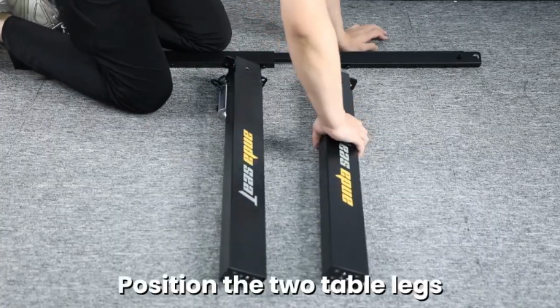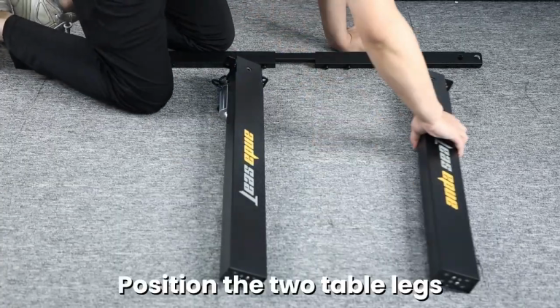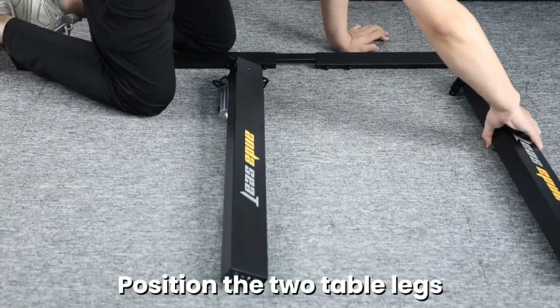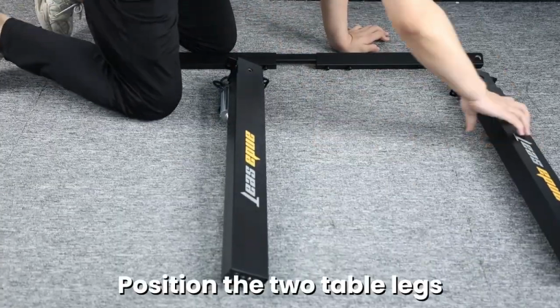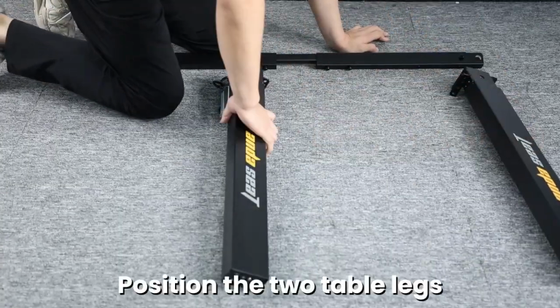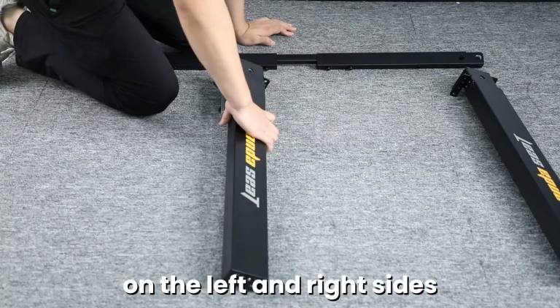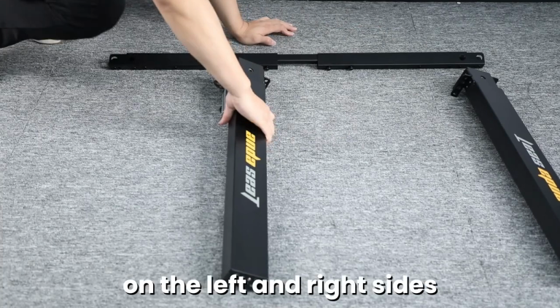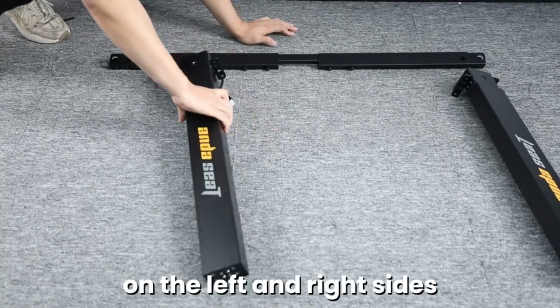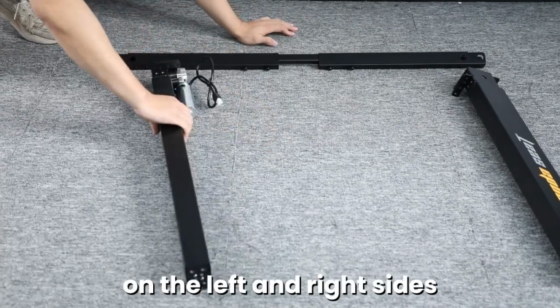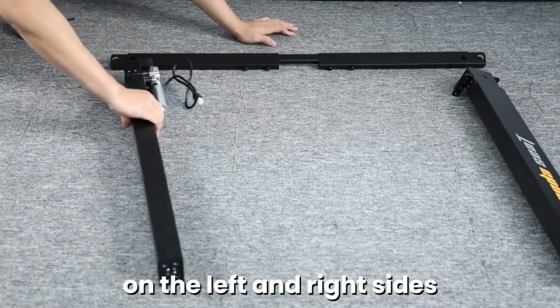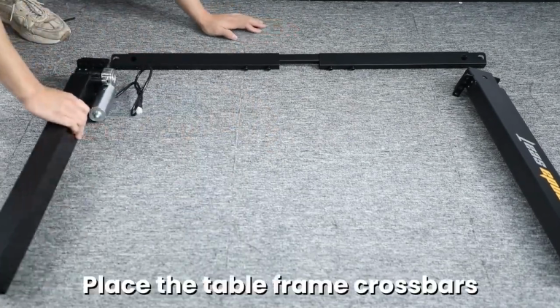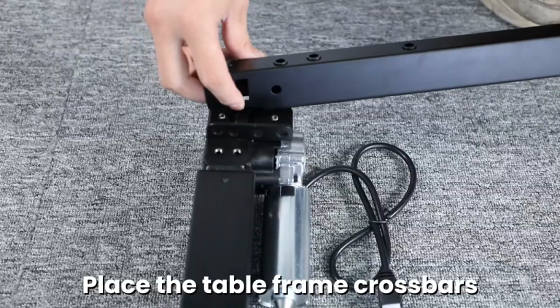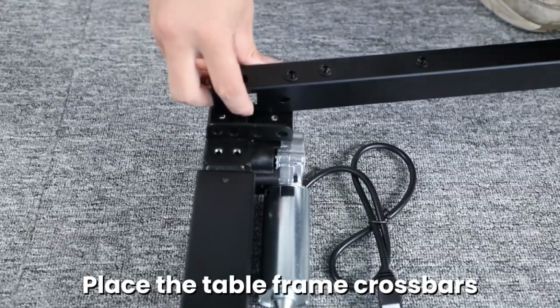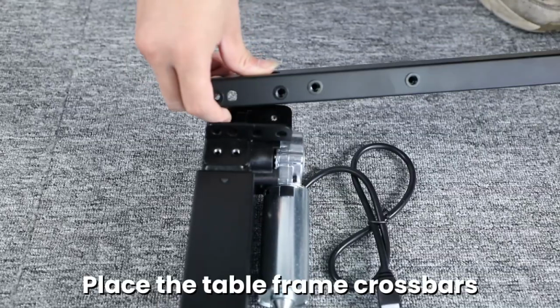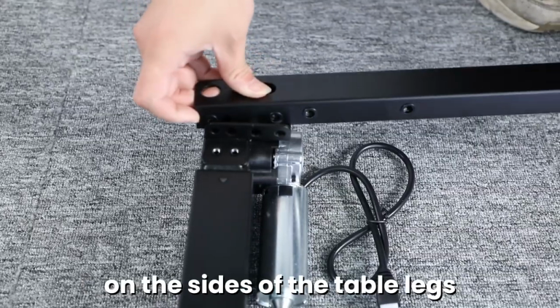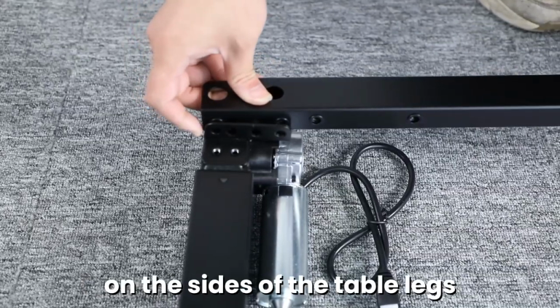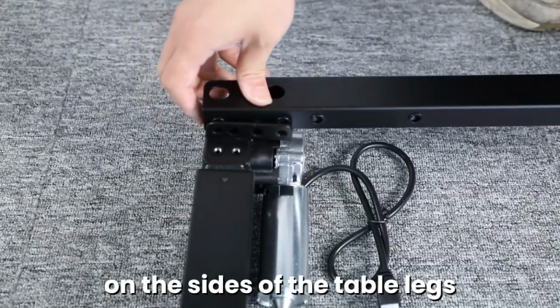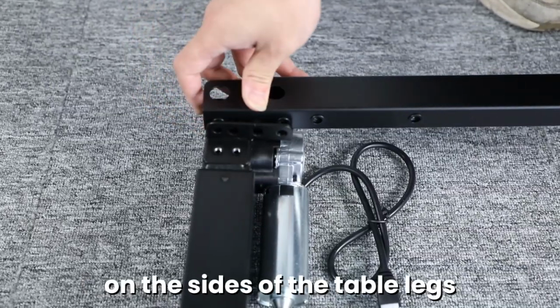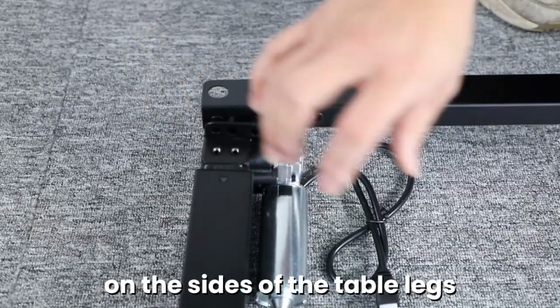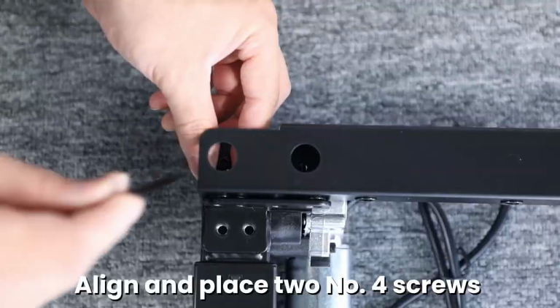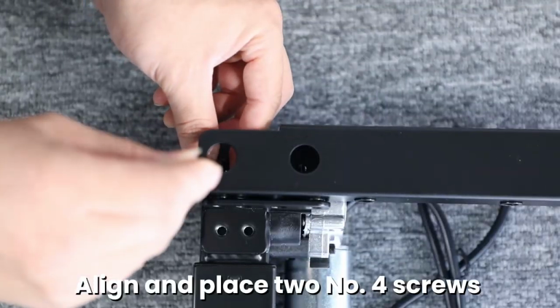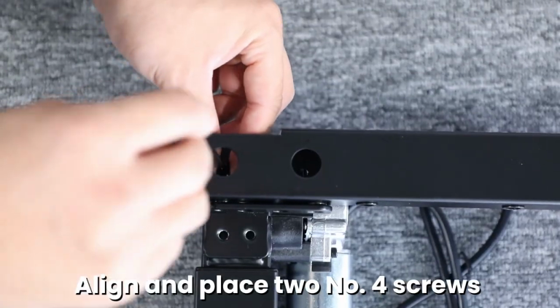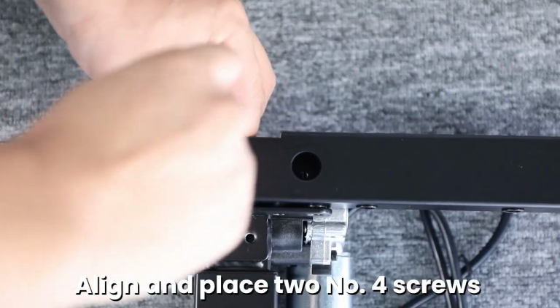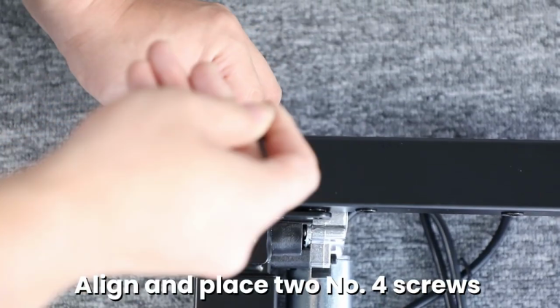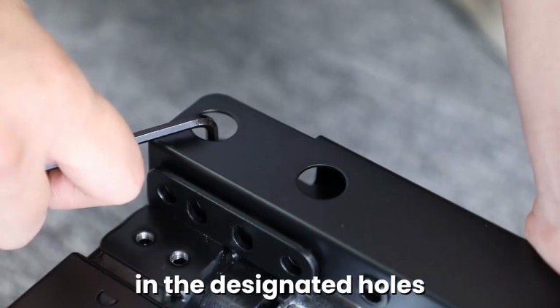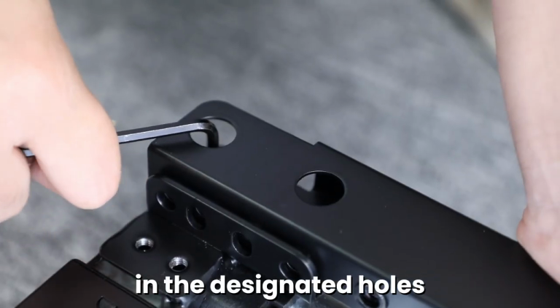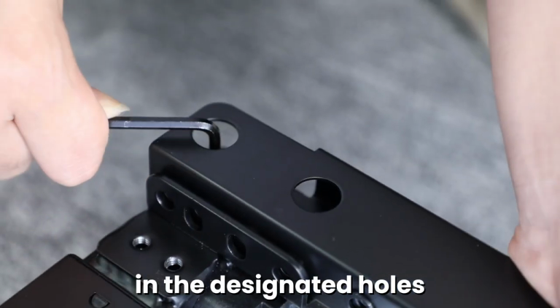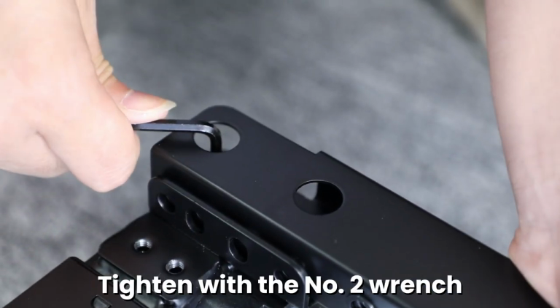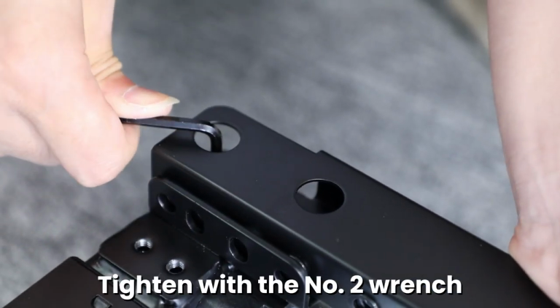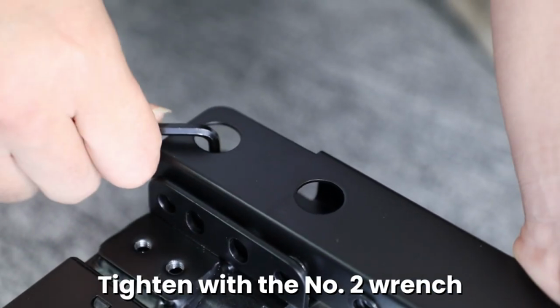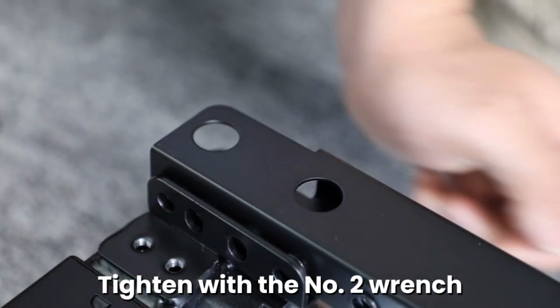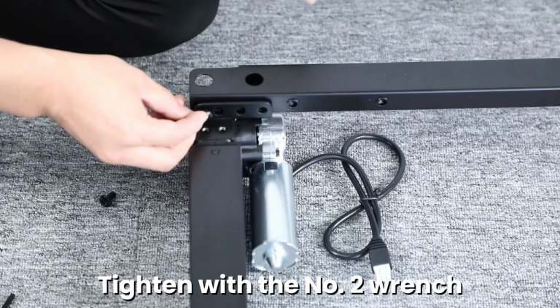Position the two table legs on the left and right sides. Place the table frame crossbars on the sides of the table legs. Align and place two number four screws in the designated holes. Tighten with the number two wrench.